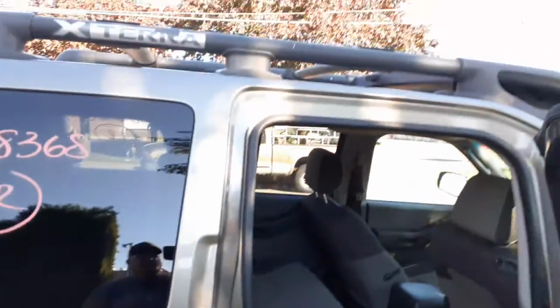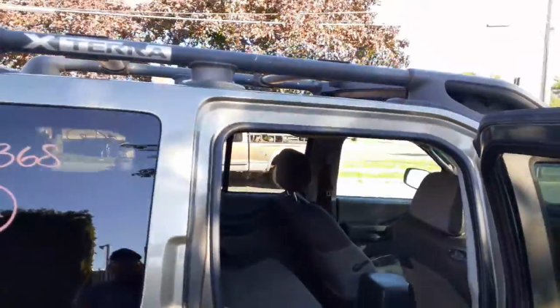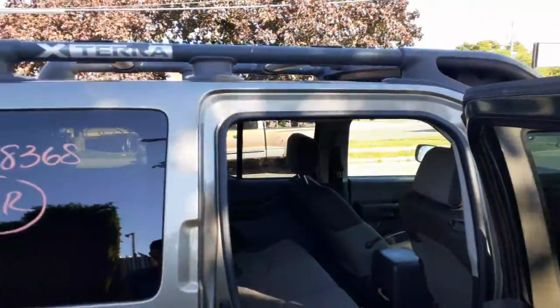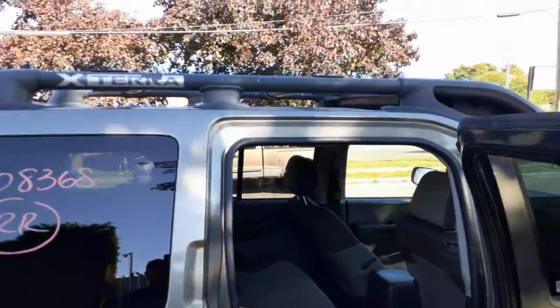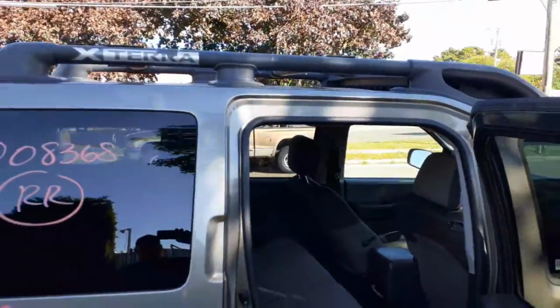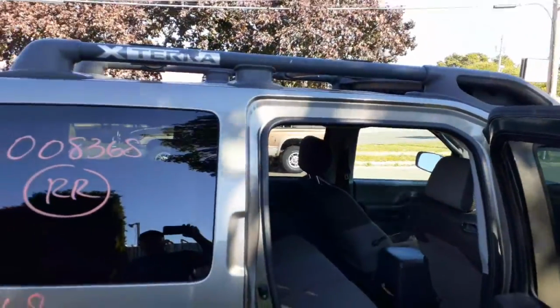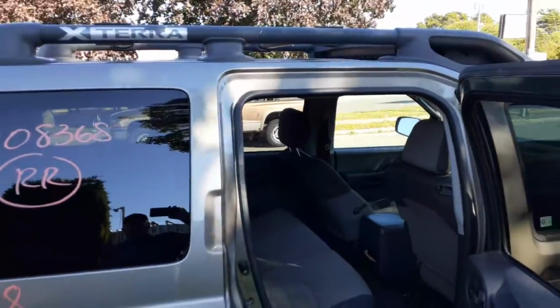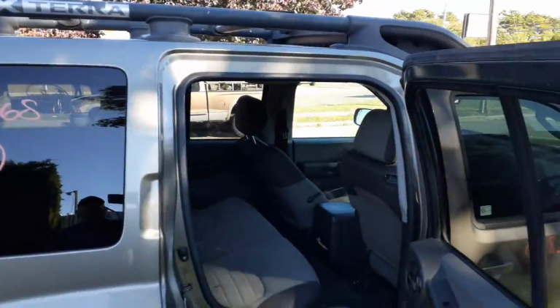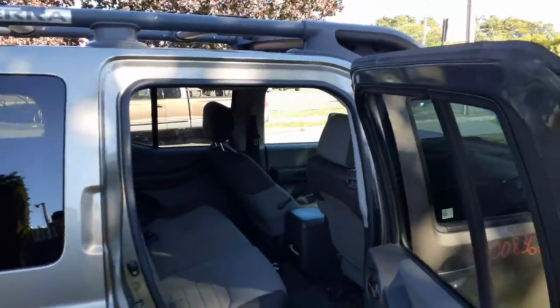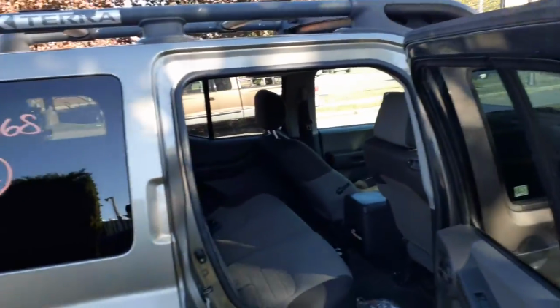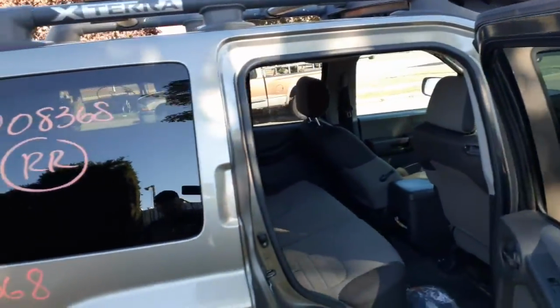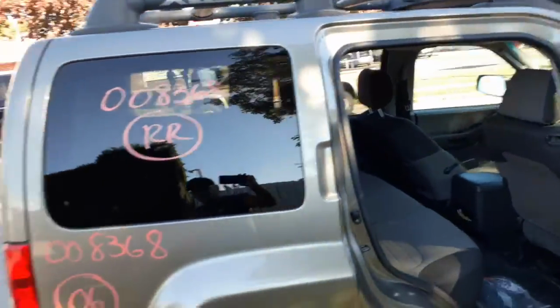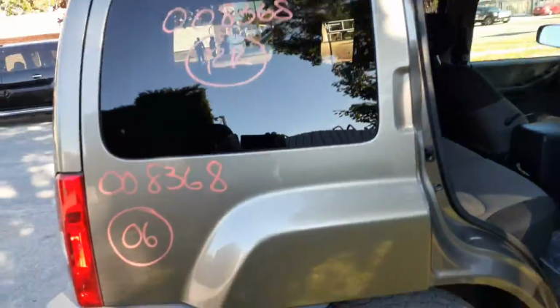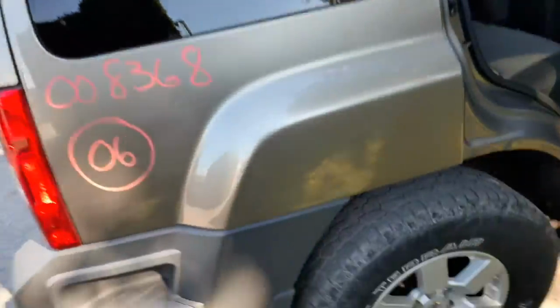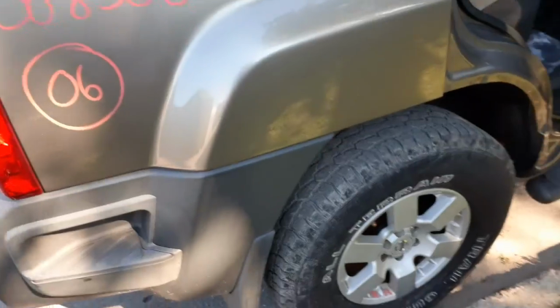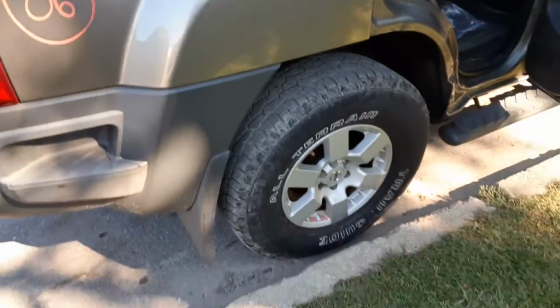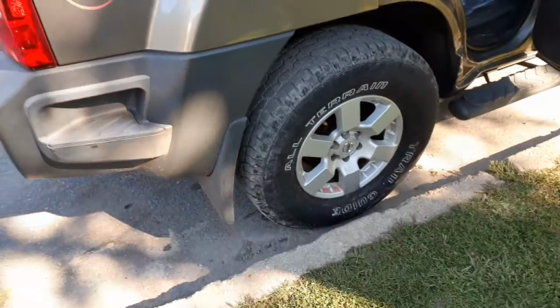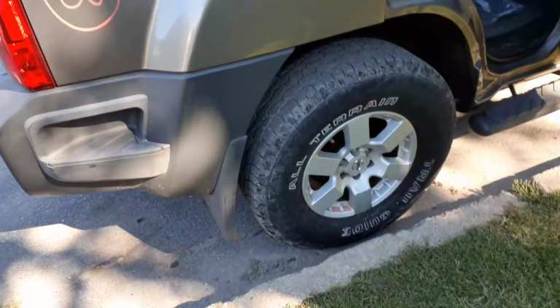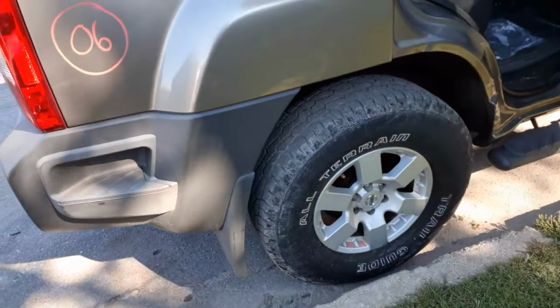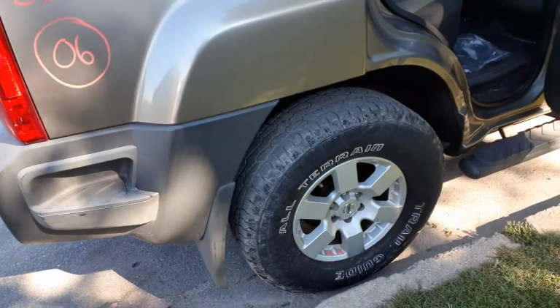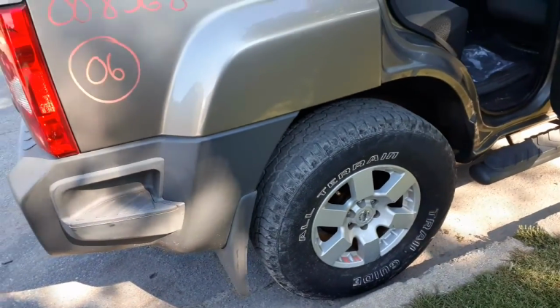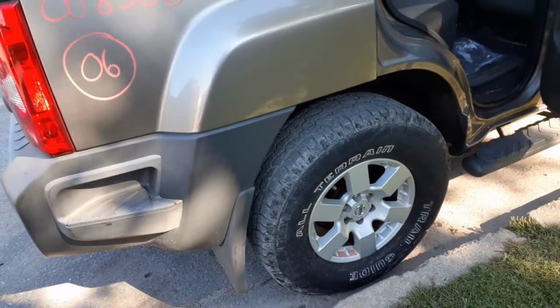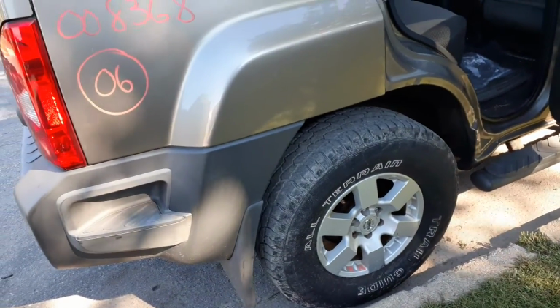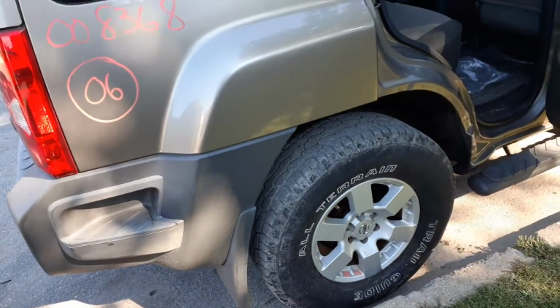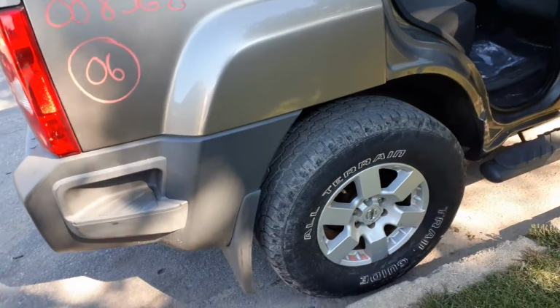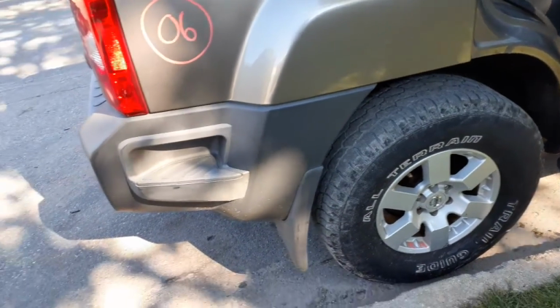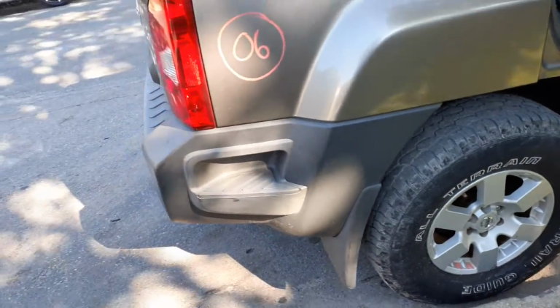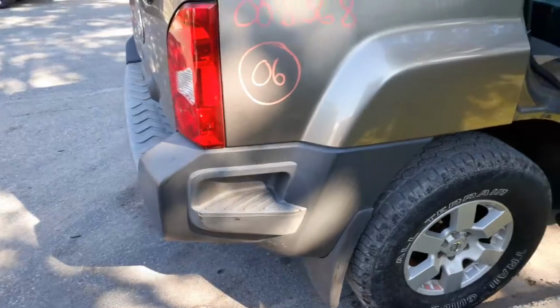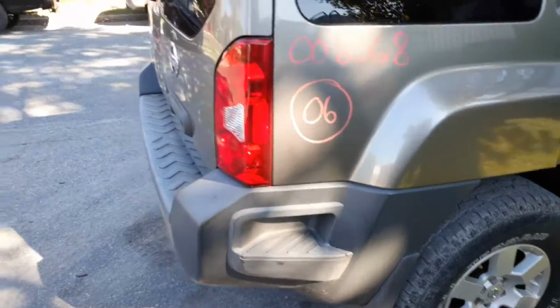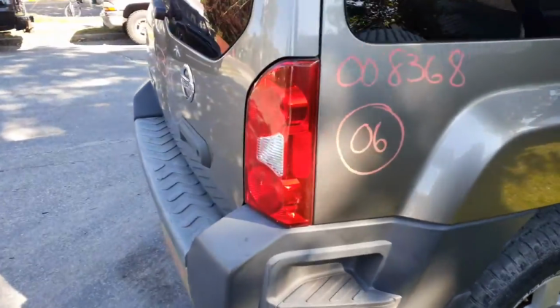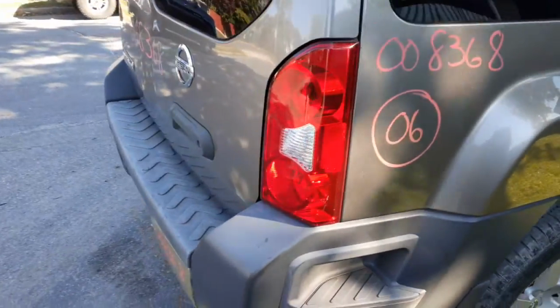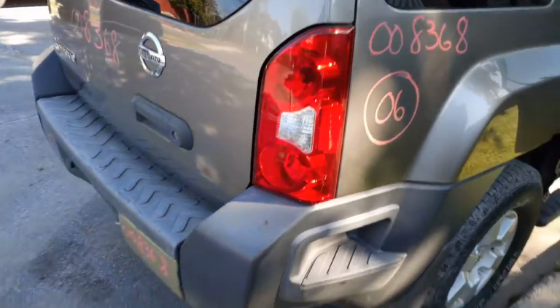You got the big heavy-duty roof rack up there, all complete with the crossbars. Rear end is your 313 disc brake ABS, all complete.